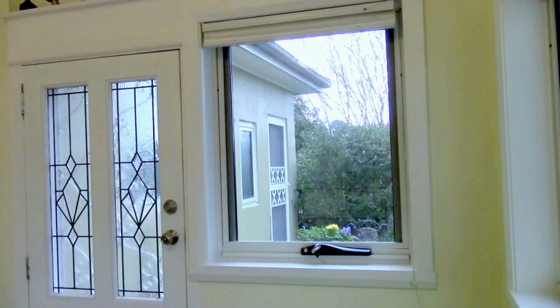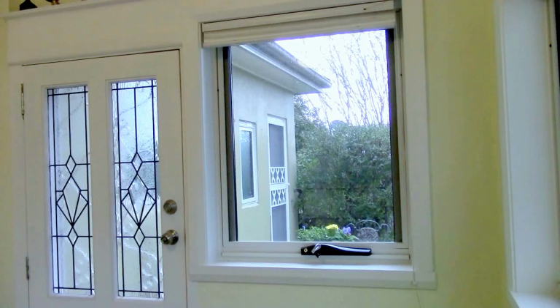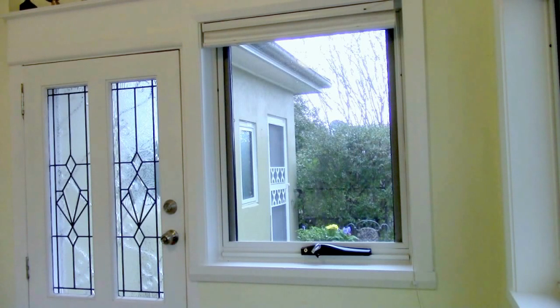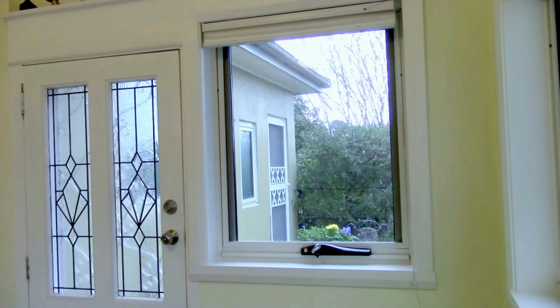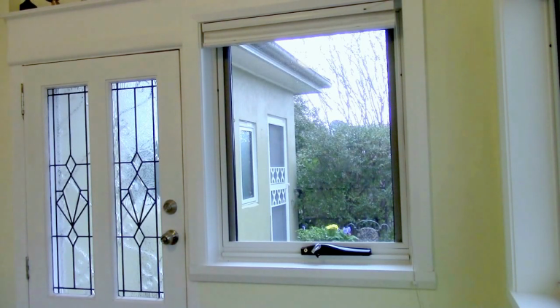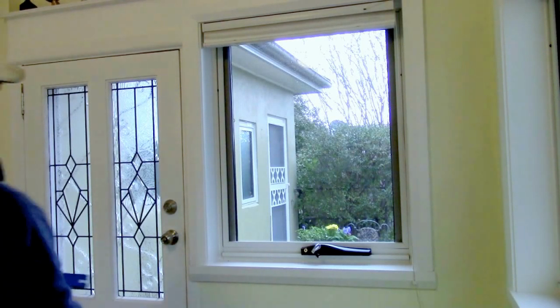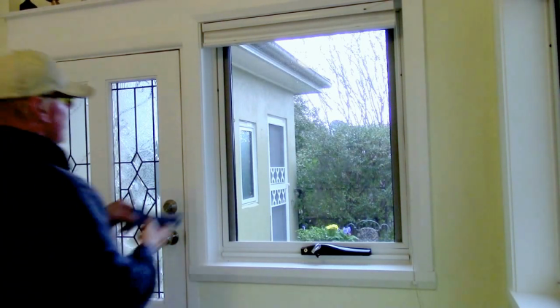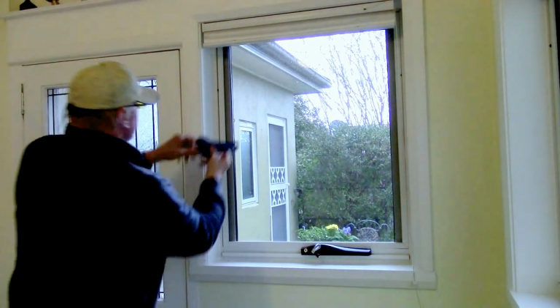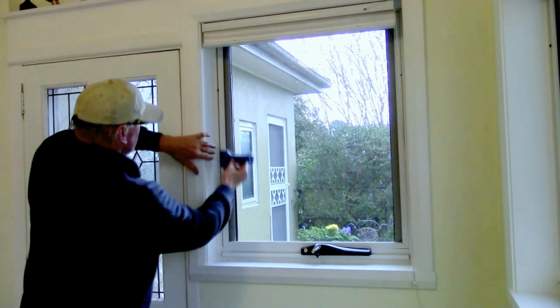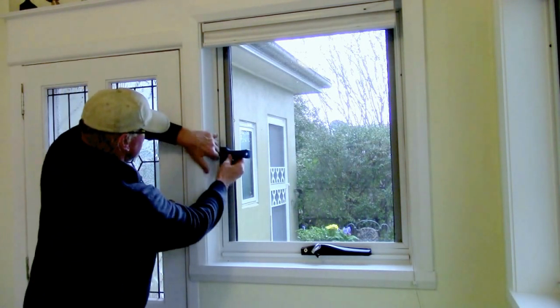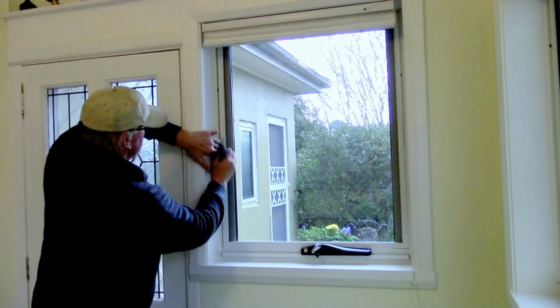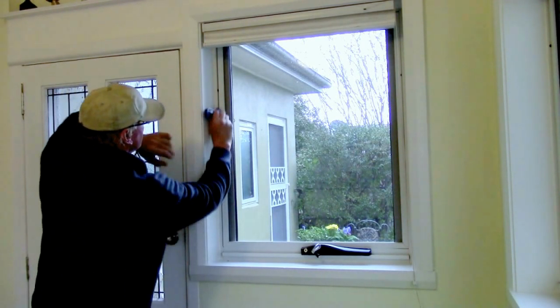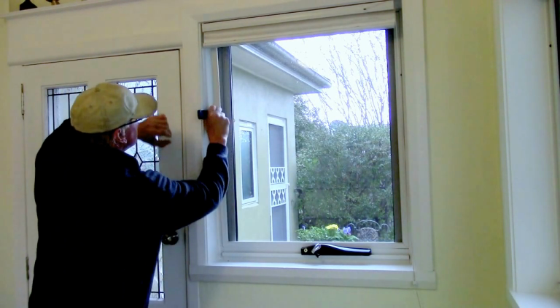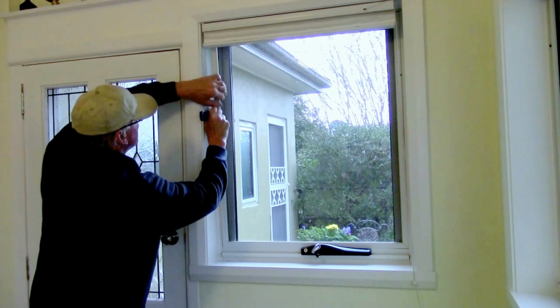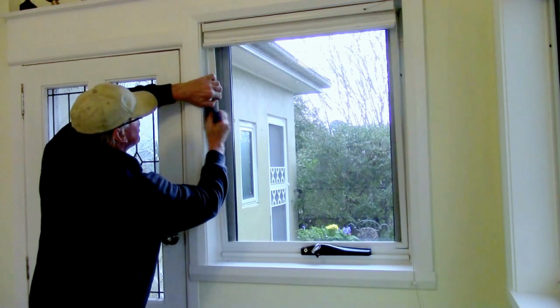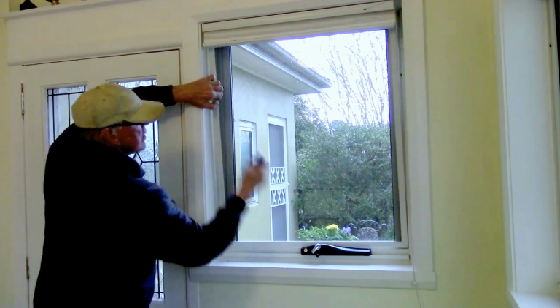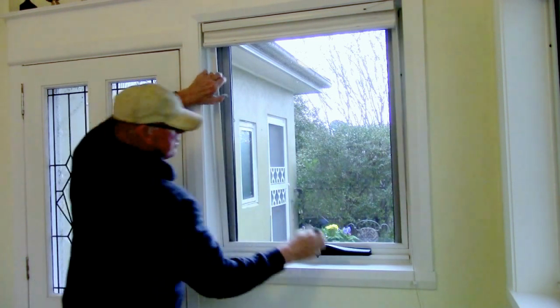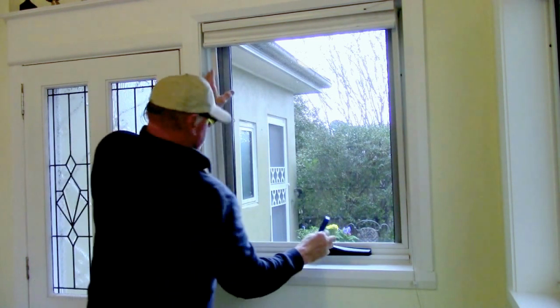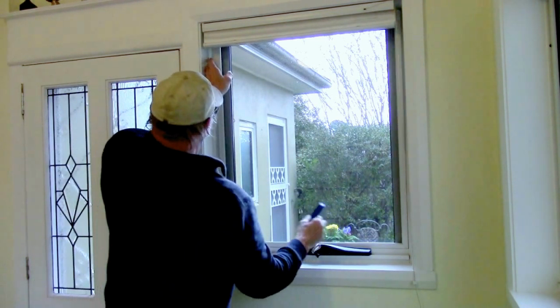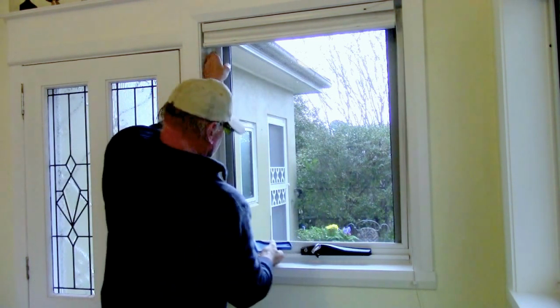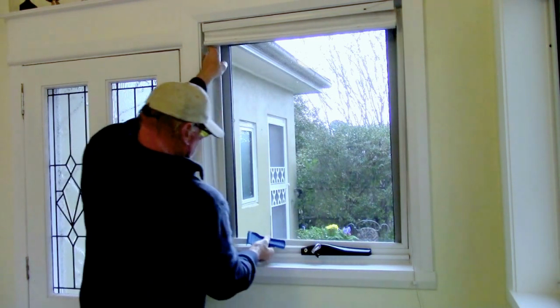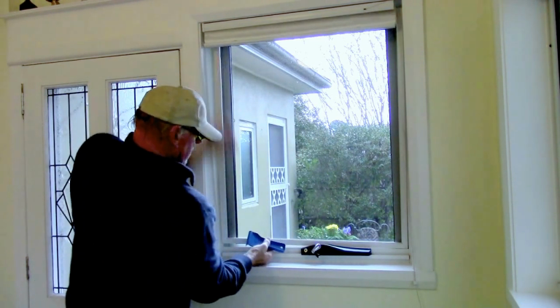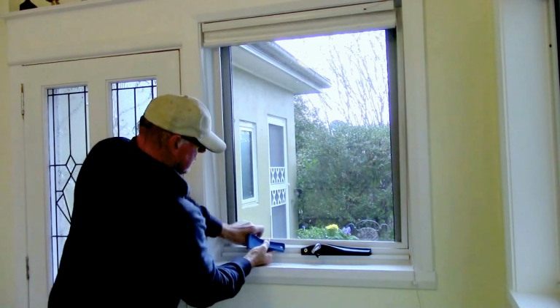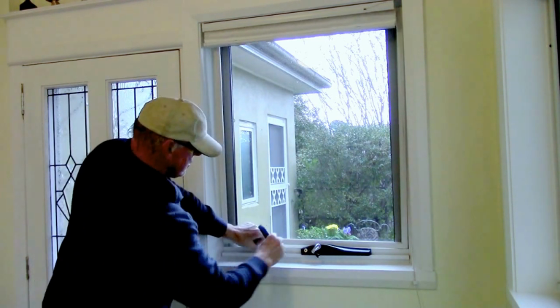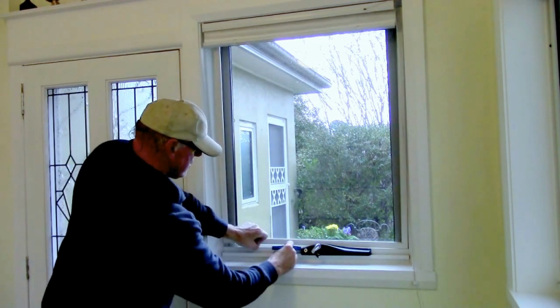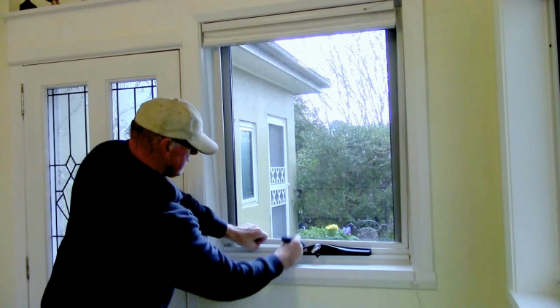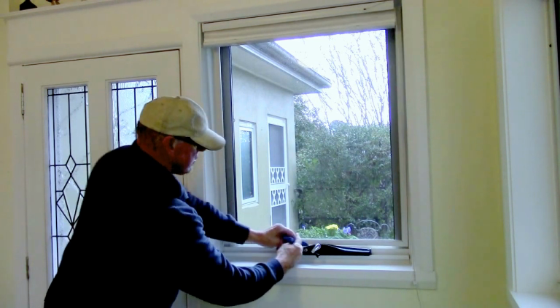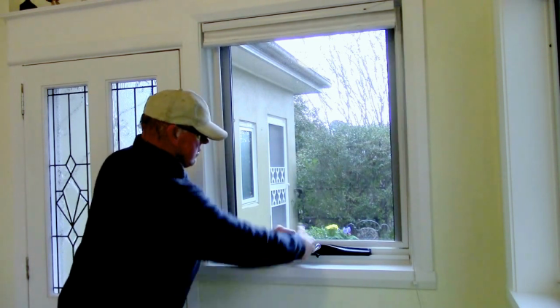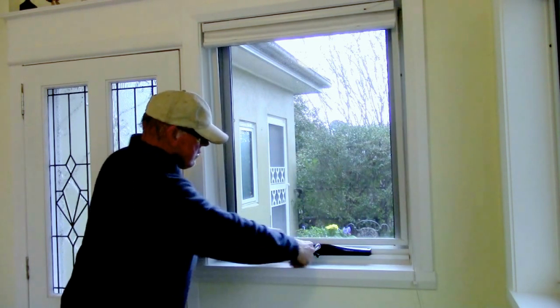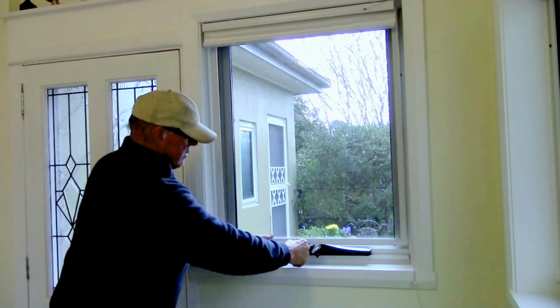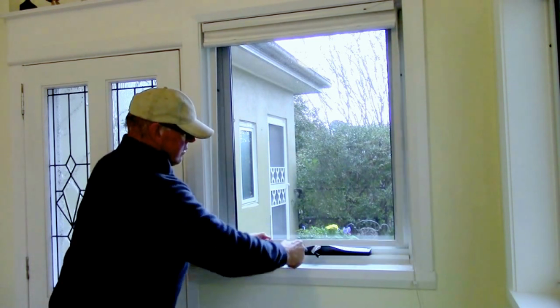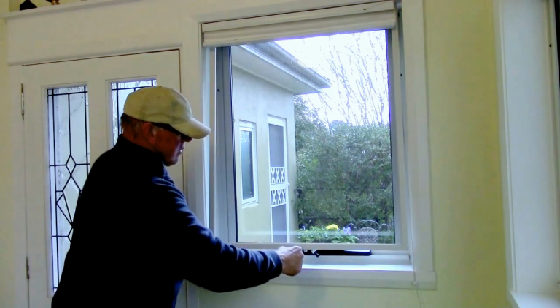I'll show you how to extract the screen out of a wind-out window. As you can see, I've extracted it up top, so I have to lift it over the winder with the screen out like this.